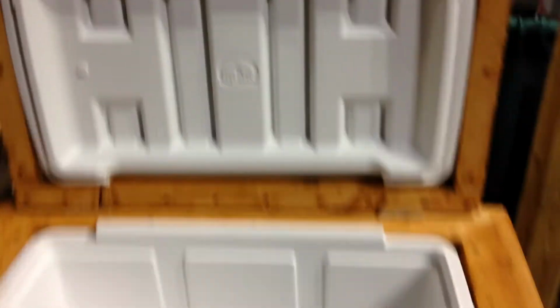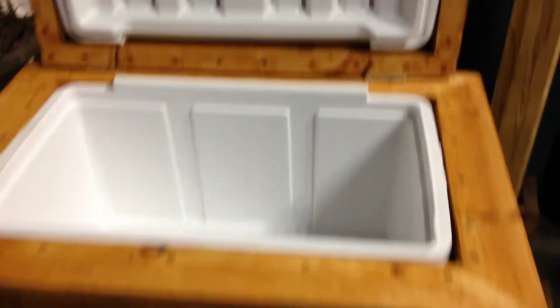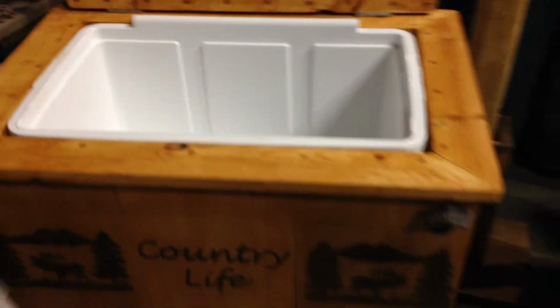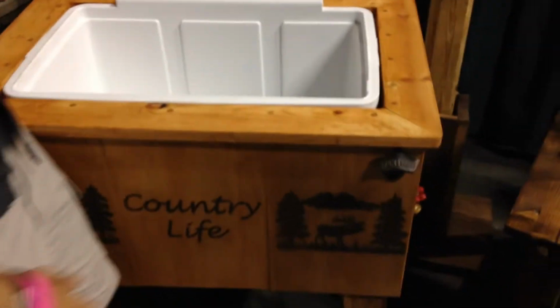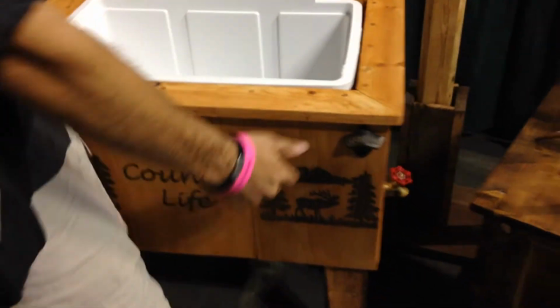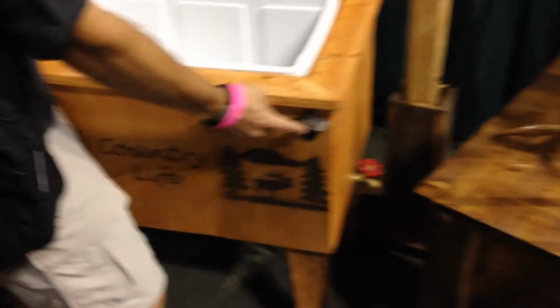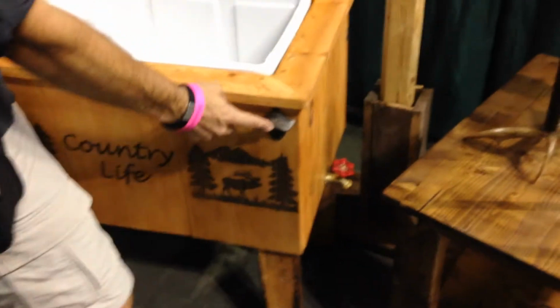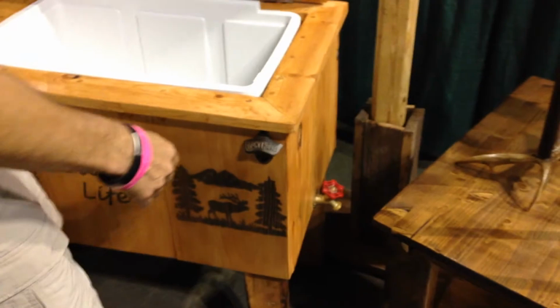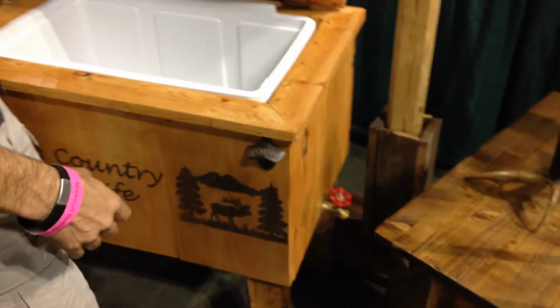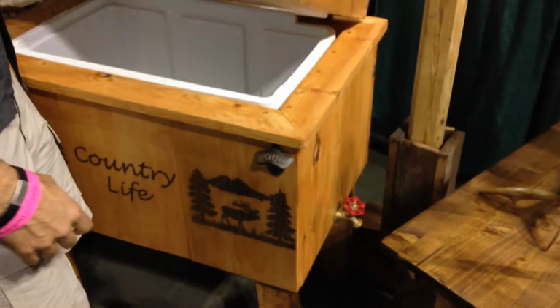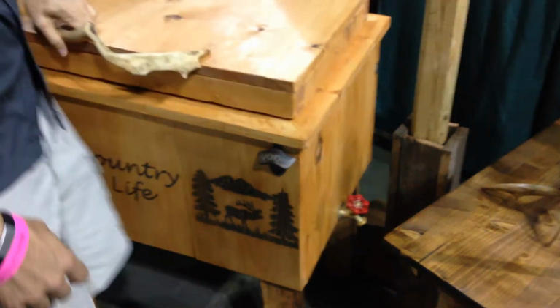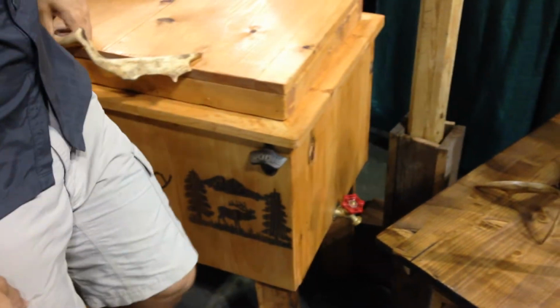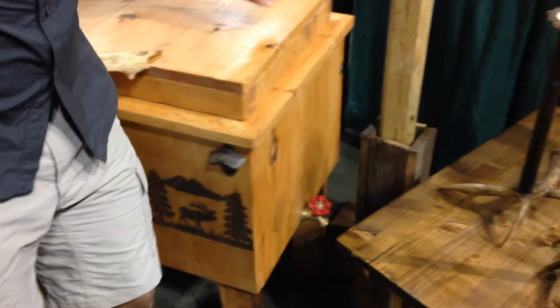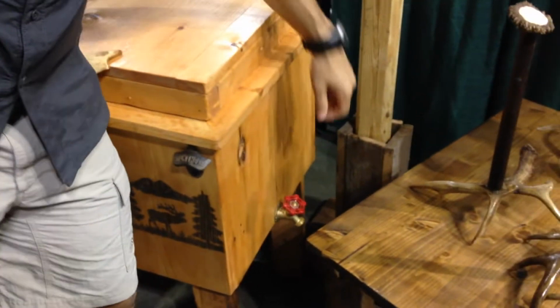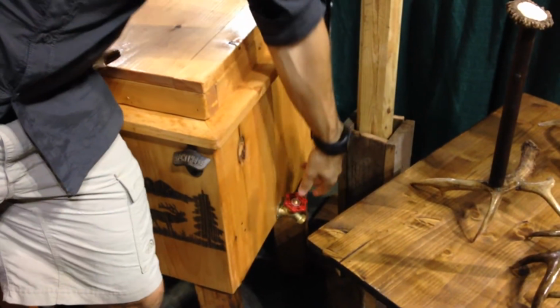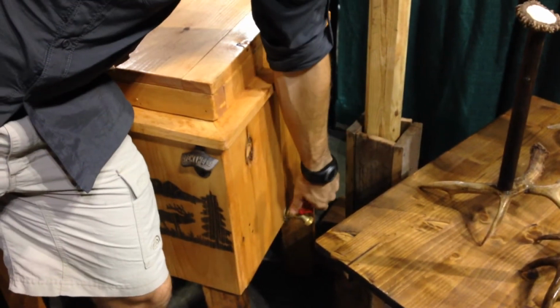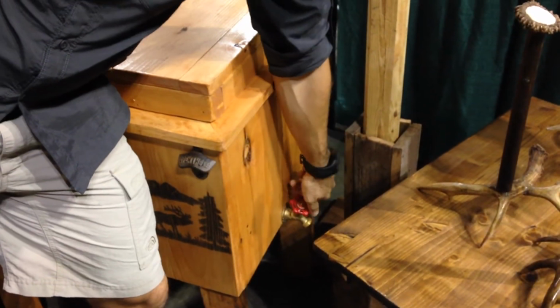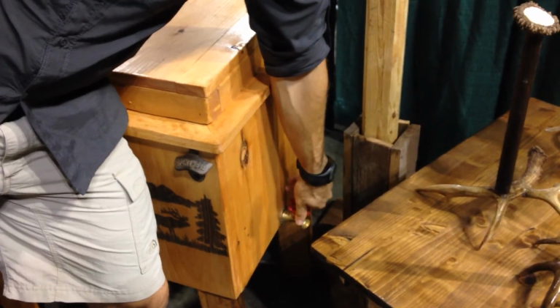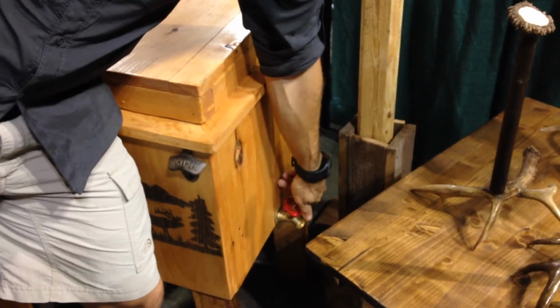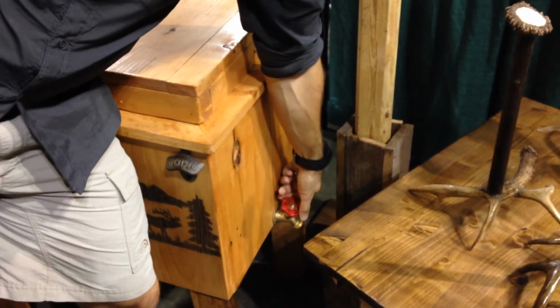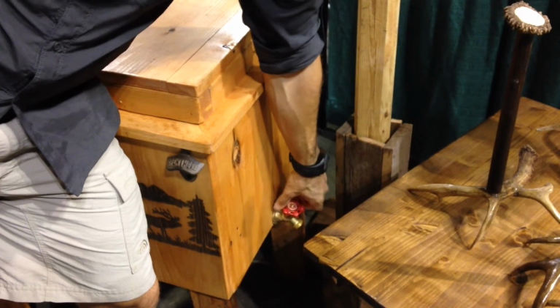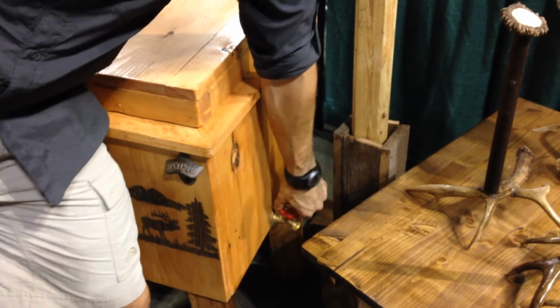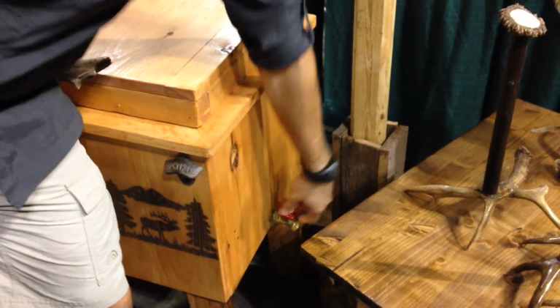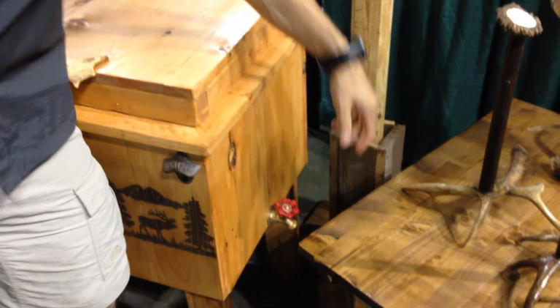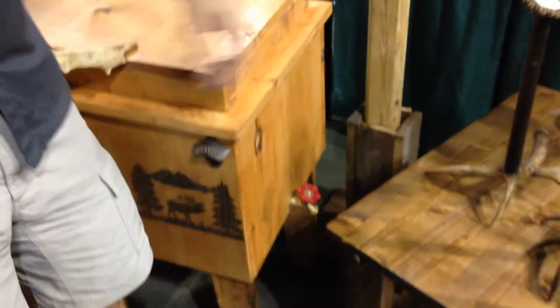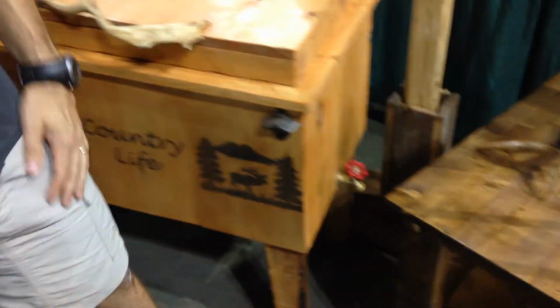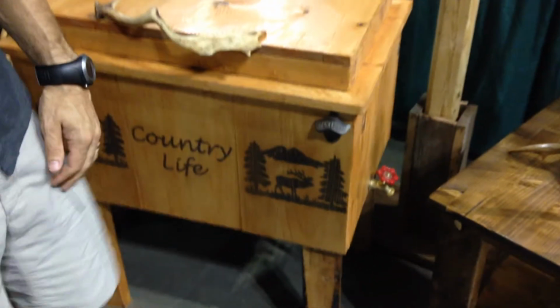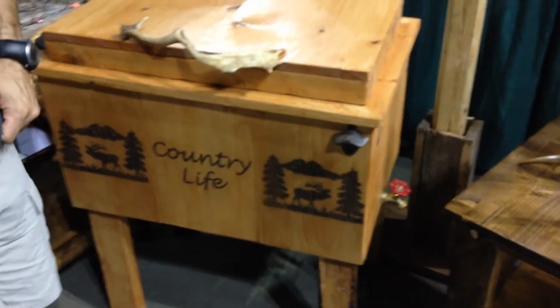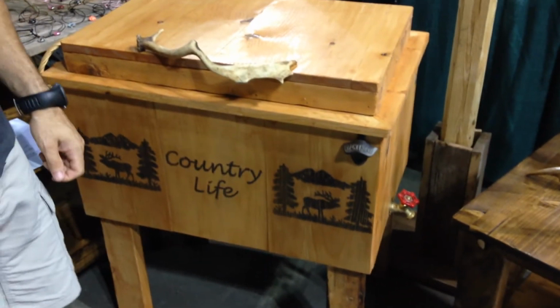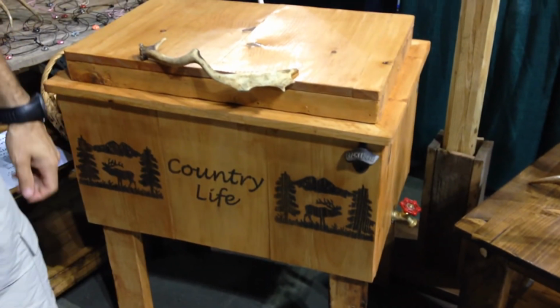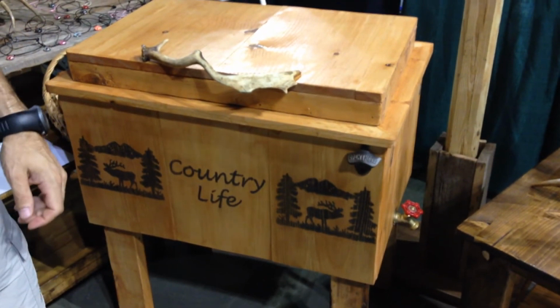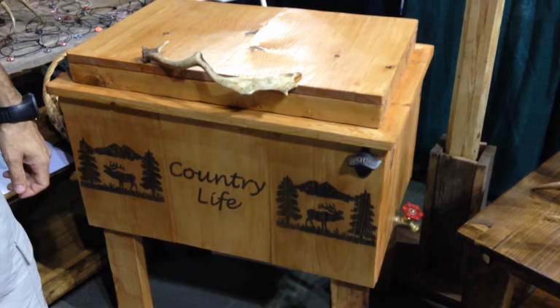It's got a bottle opener right here, an old rustic bottle opener, and then to drain it out after your ice is melted, just turn the spigot. Isn't that cool? Come check it out yourself in person.